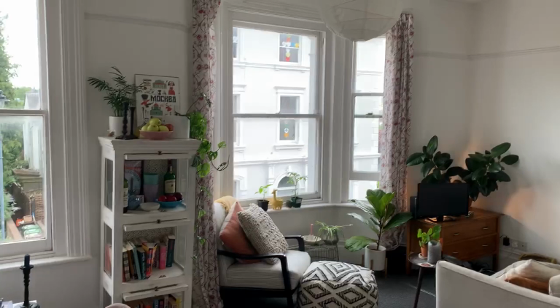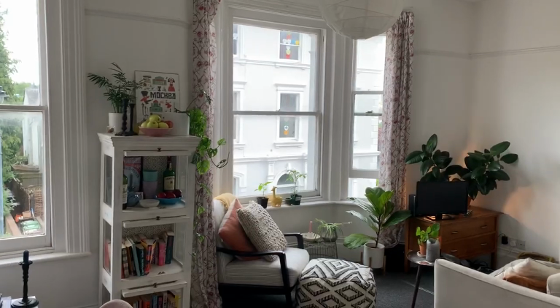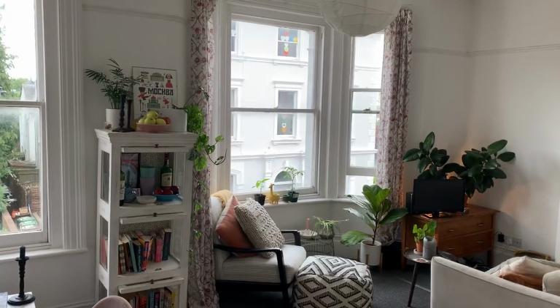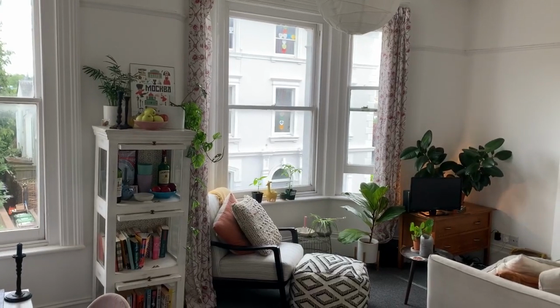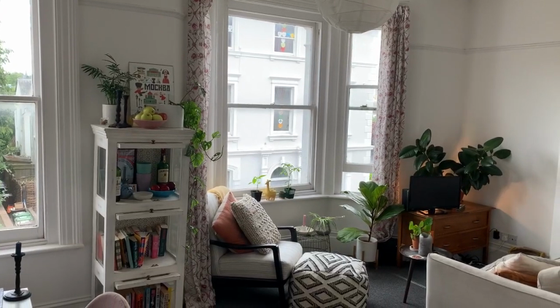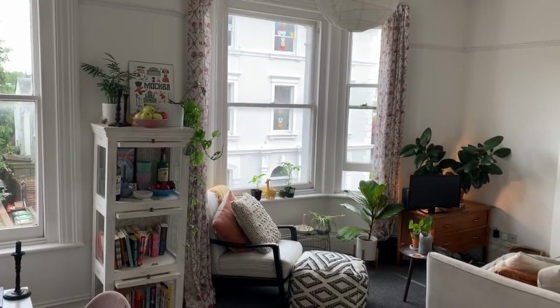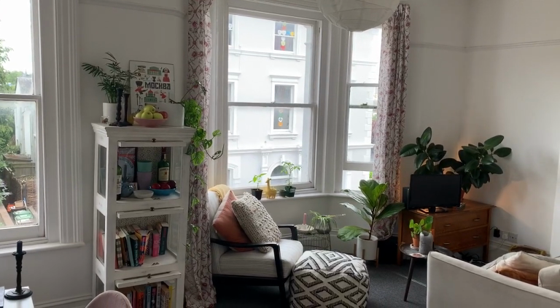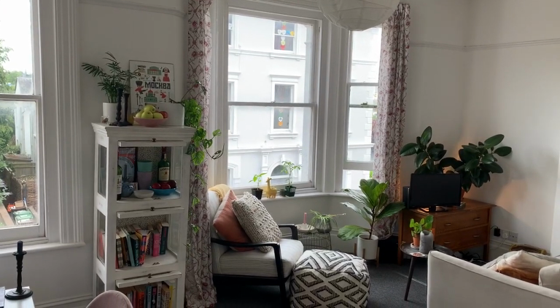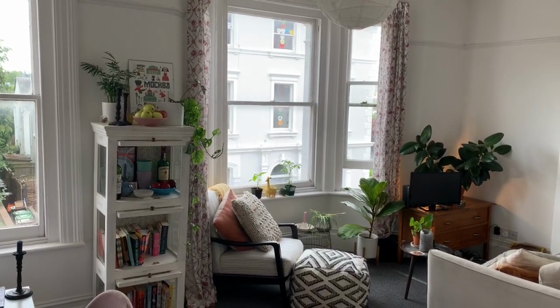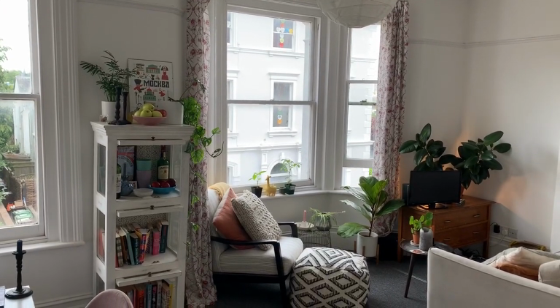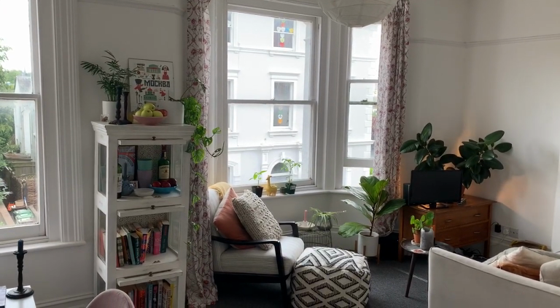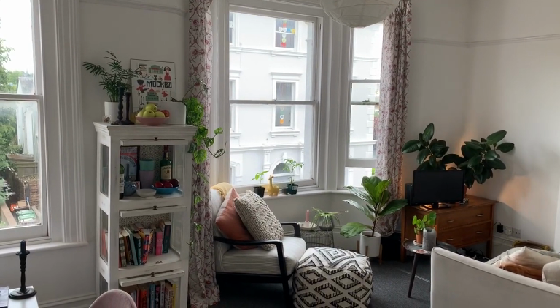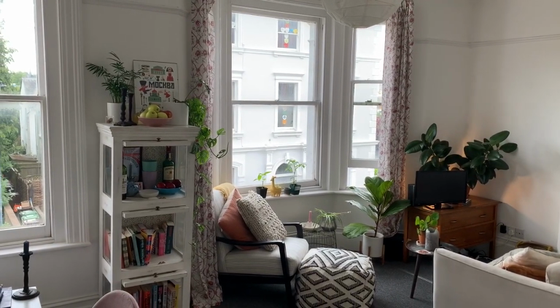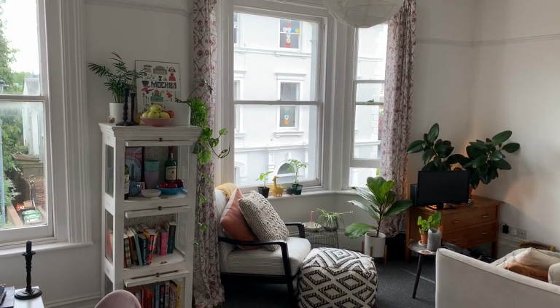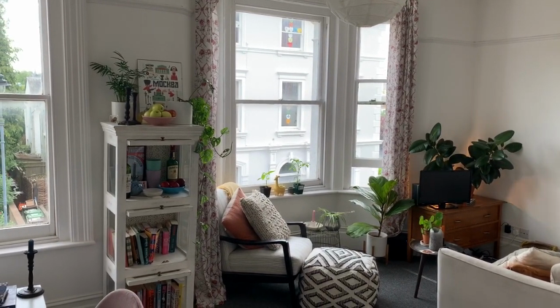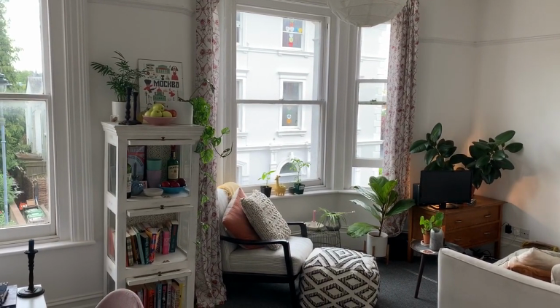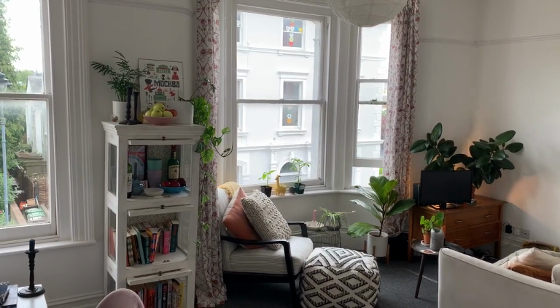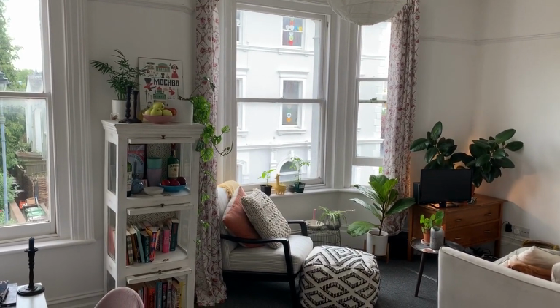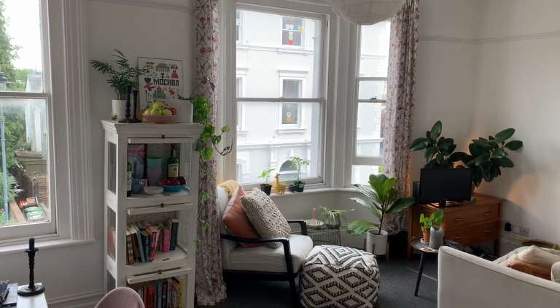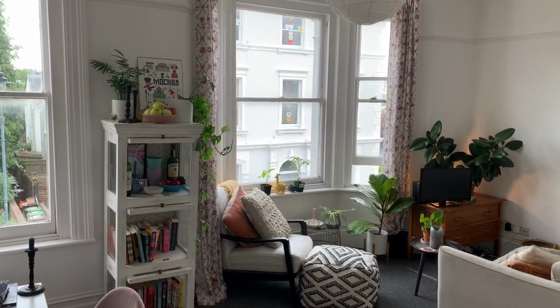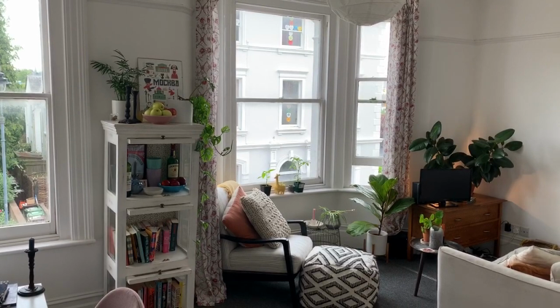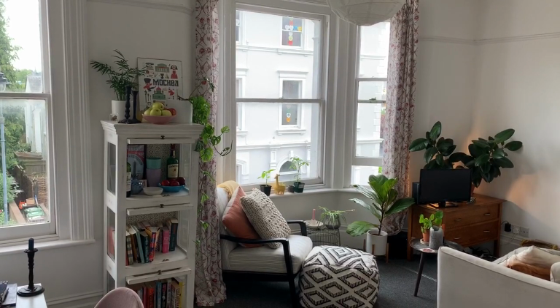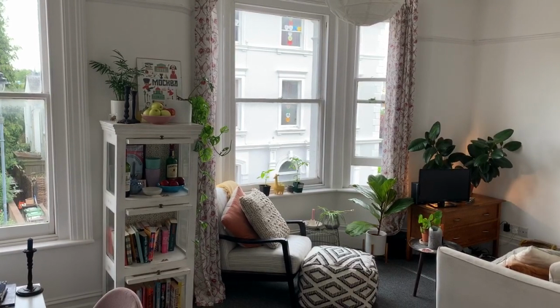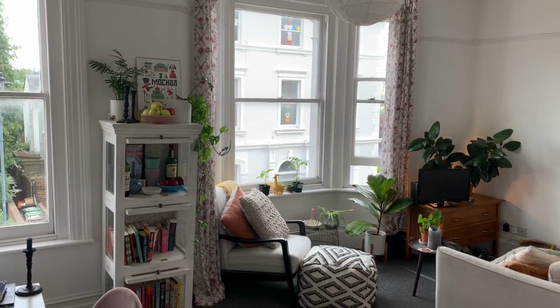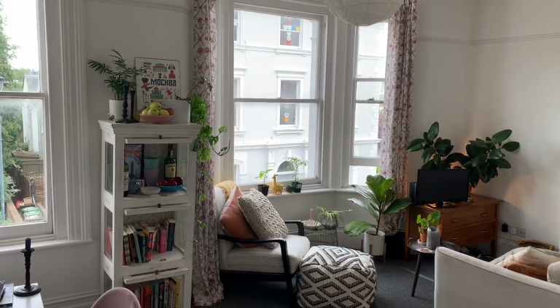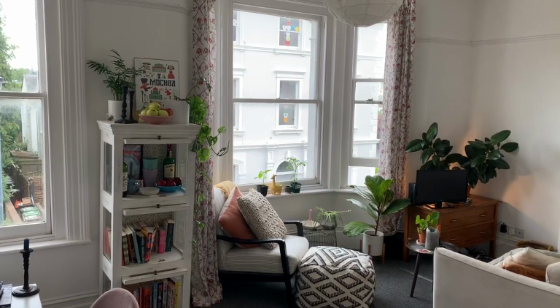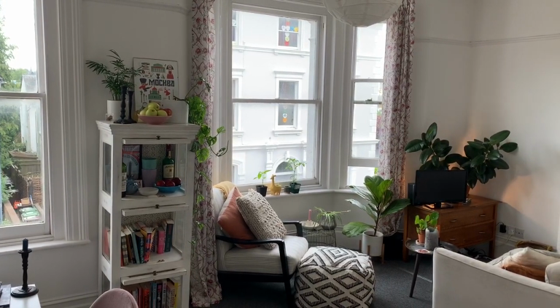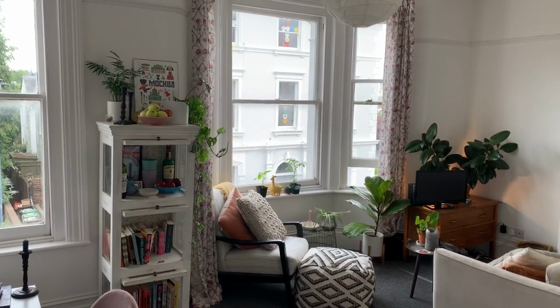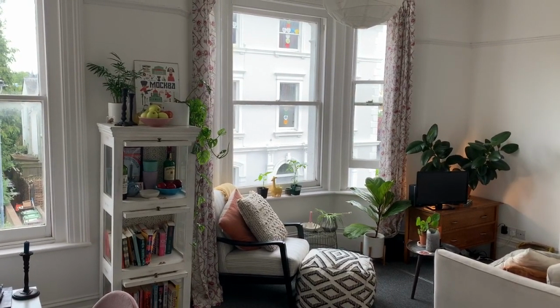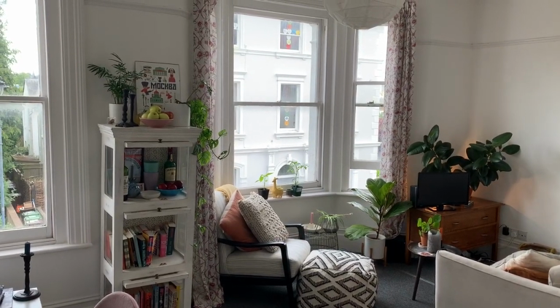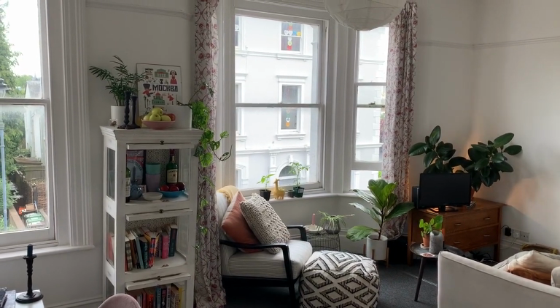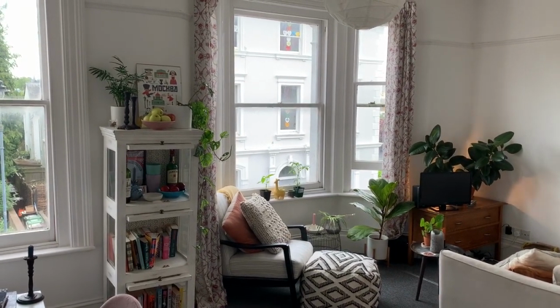This is flat 3 at number 39 Mount Zion in the village area of Tunbridge Wells. It's close to the Old High Street, the Pantiles and the Main Line Station.